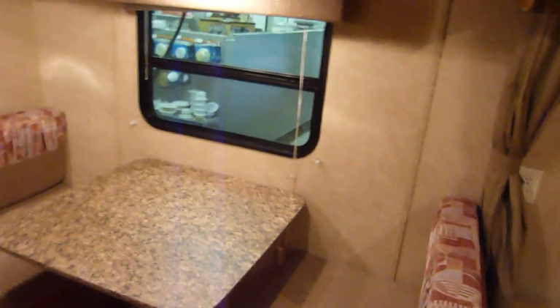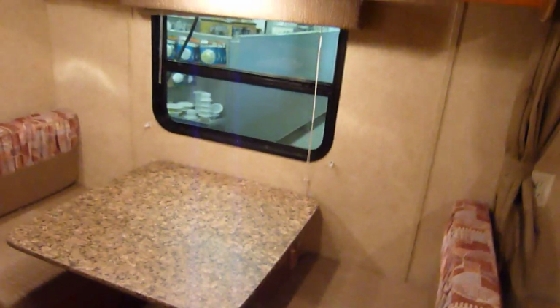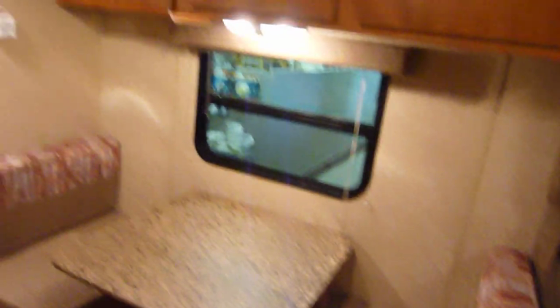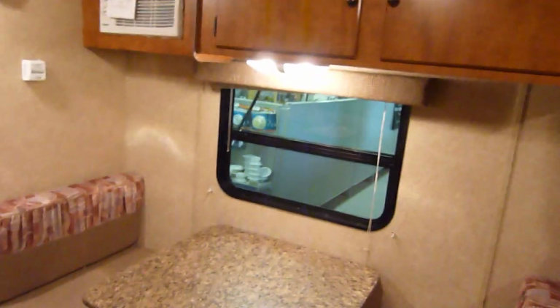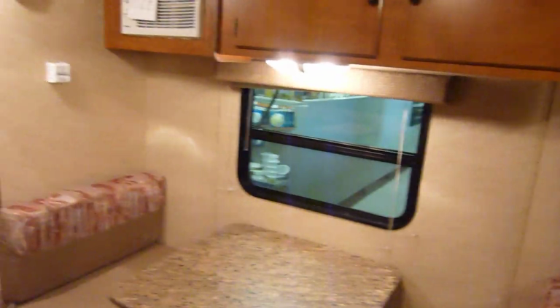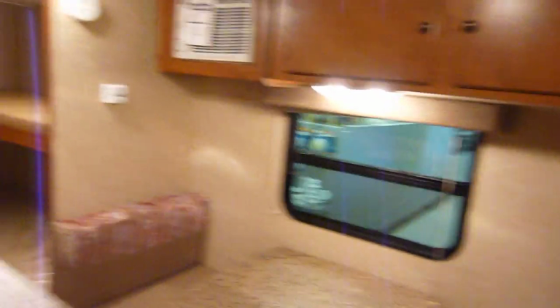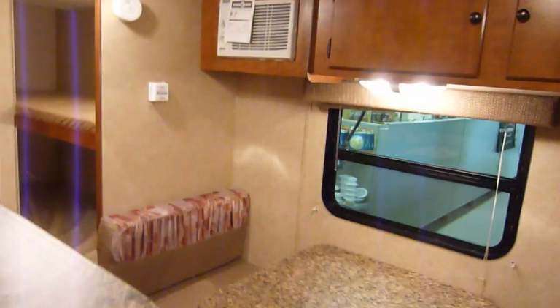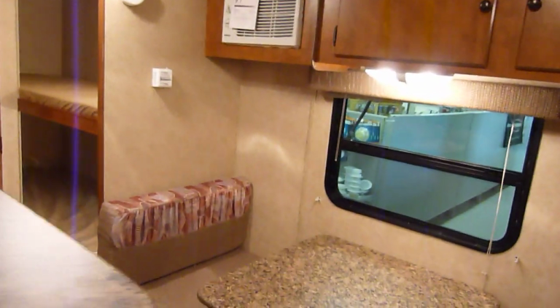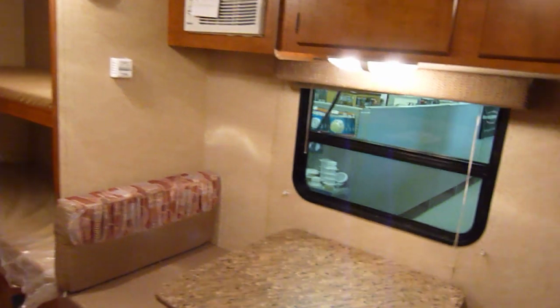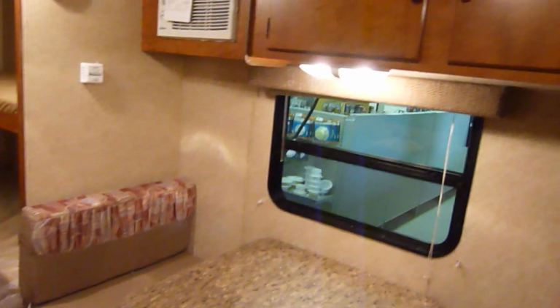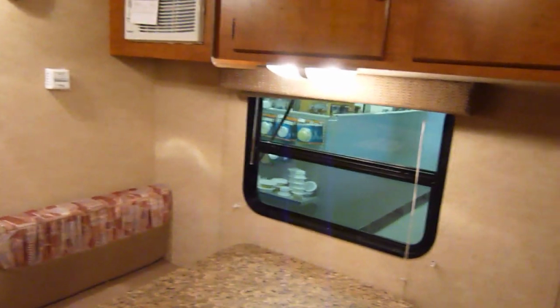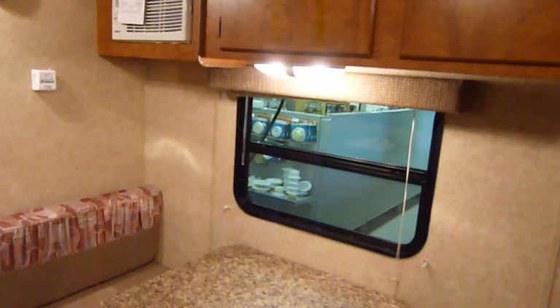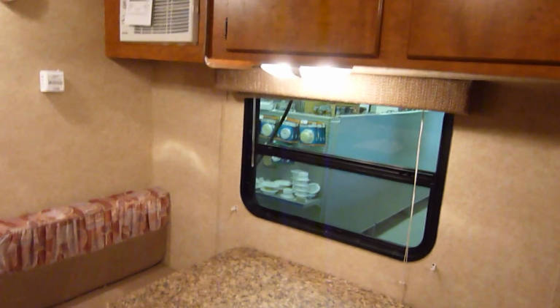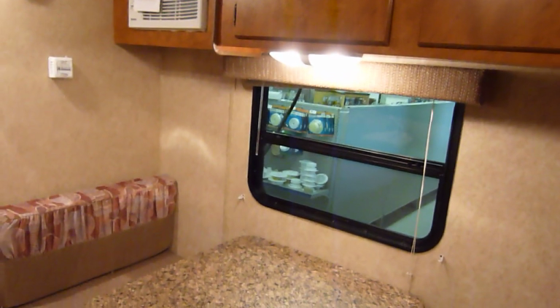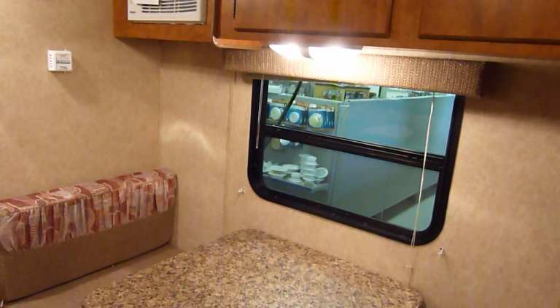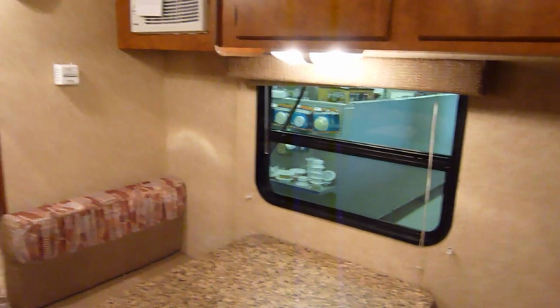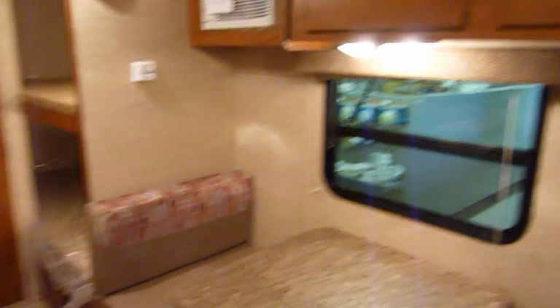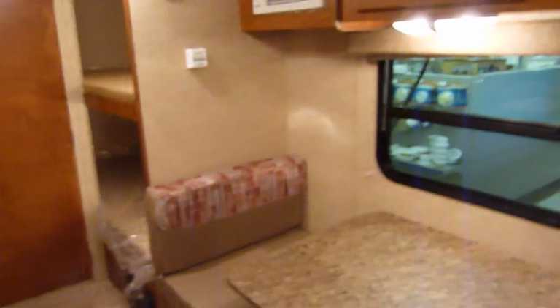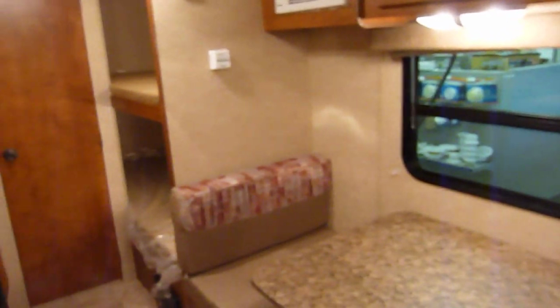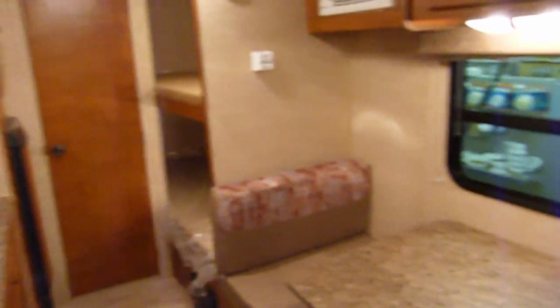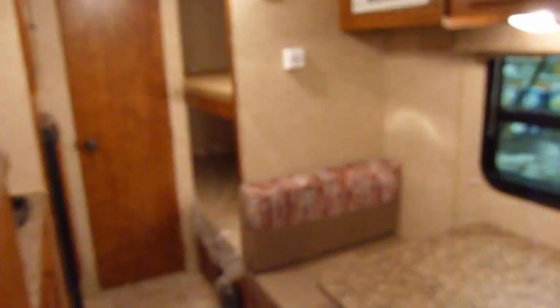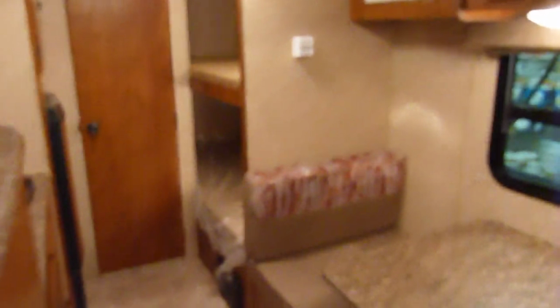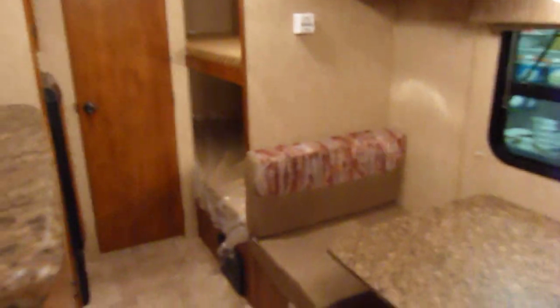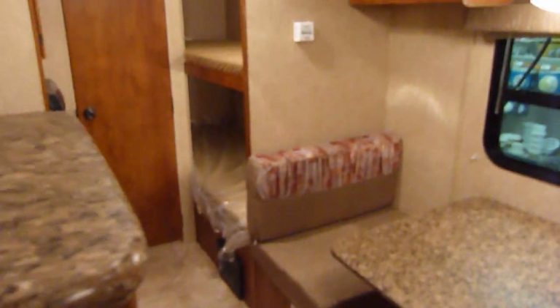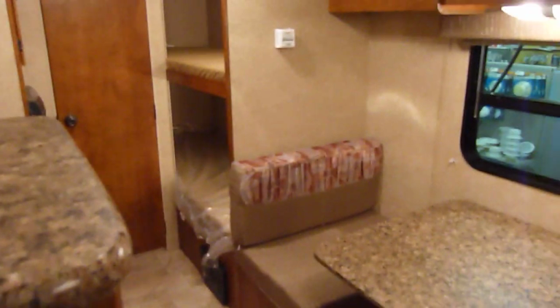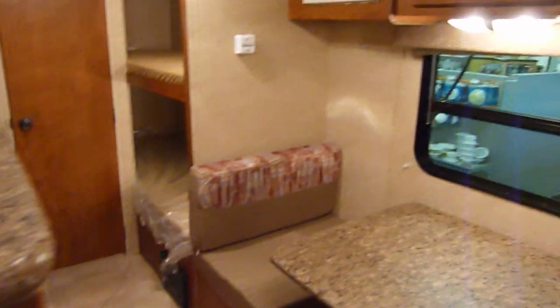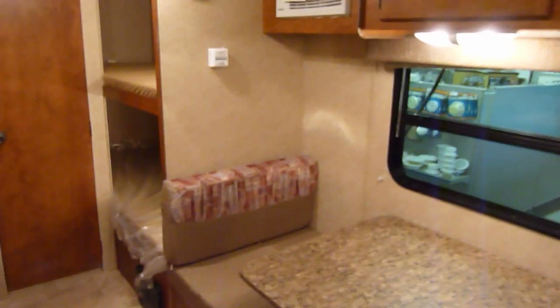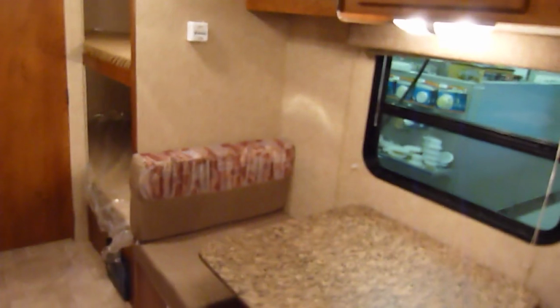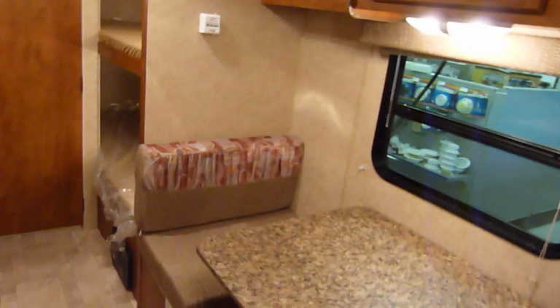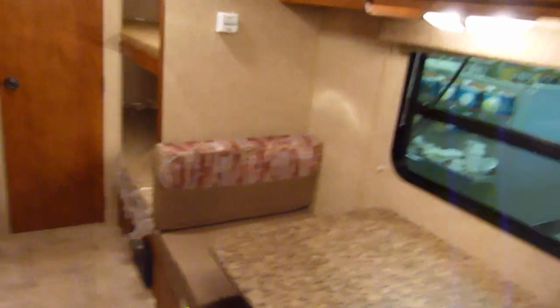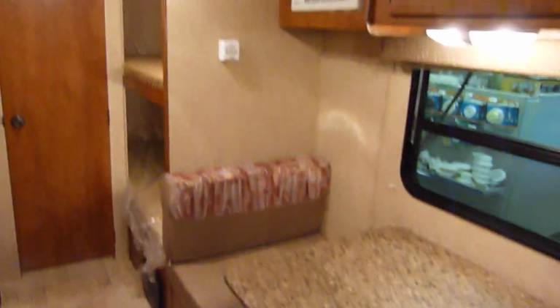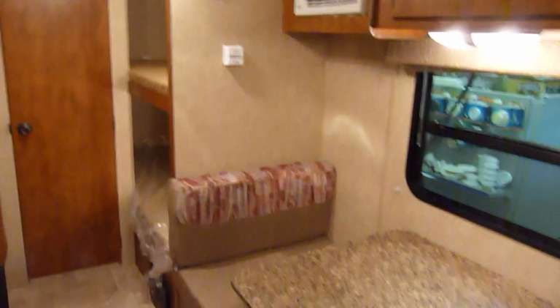Moving along to the interior, with a reminder that this presentation is brought to you by Terry Fraser's RV Center in Eldridge, Iowa — Terry Fraser's, where you get a lifetime of experience.